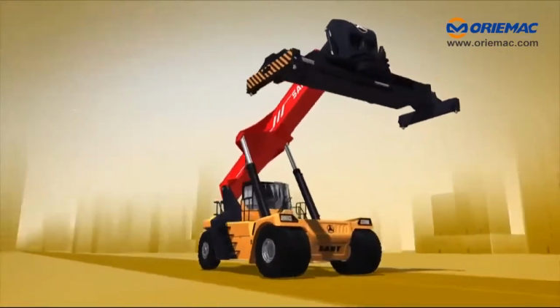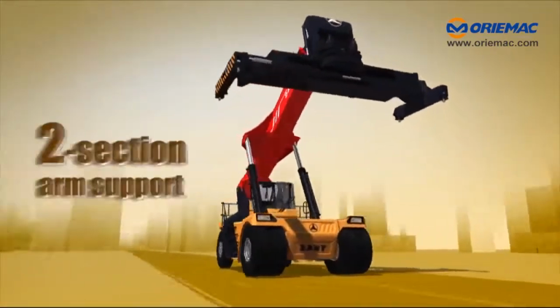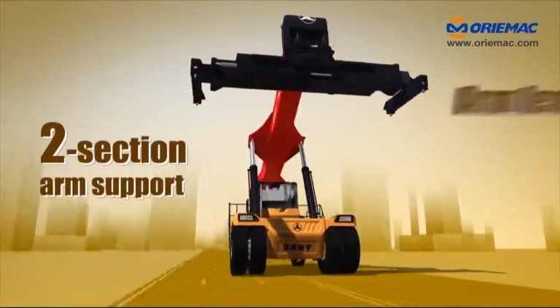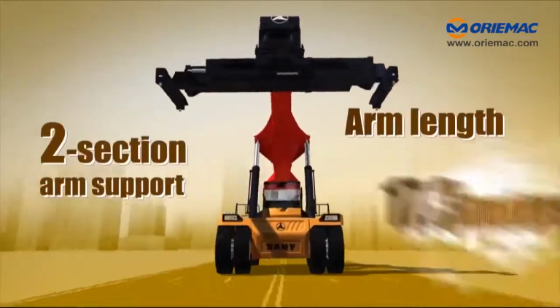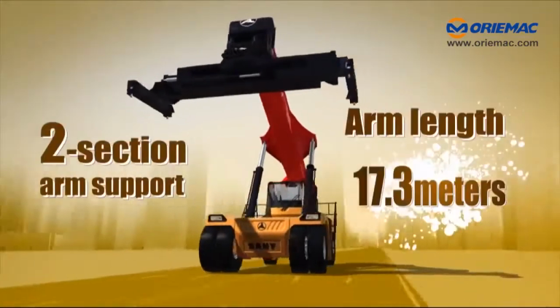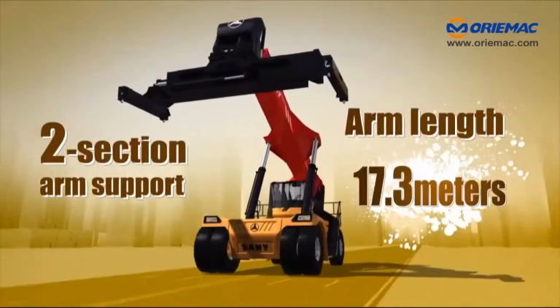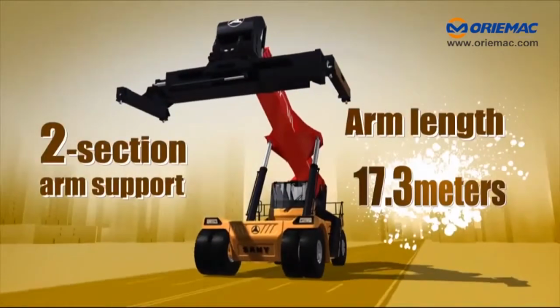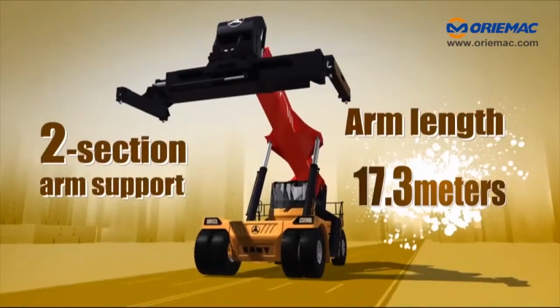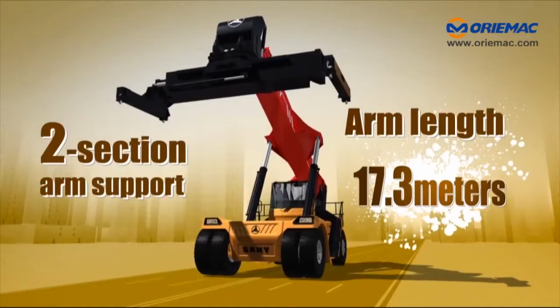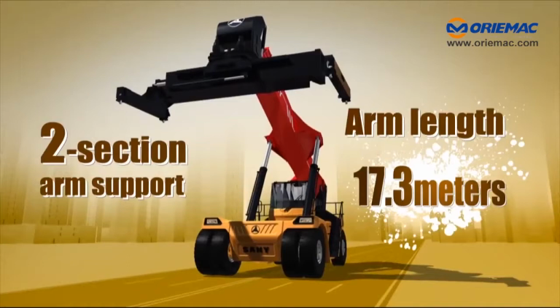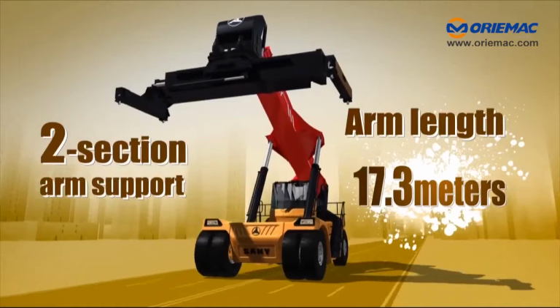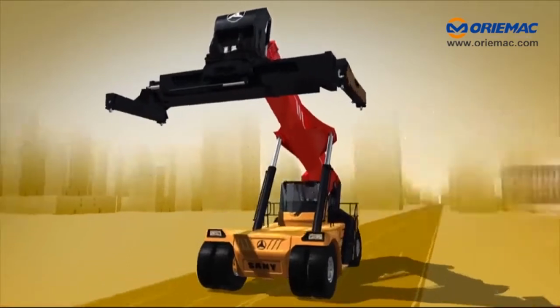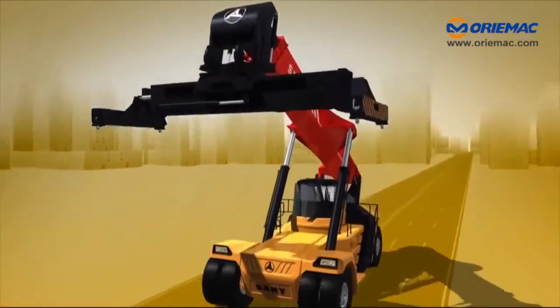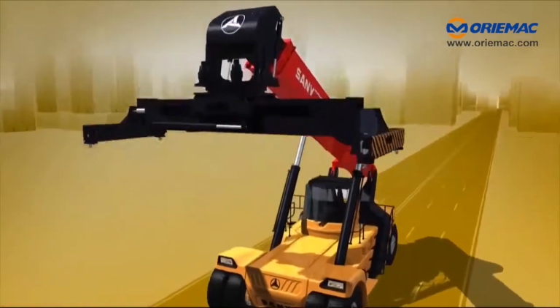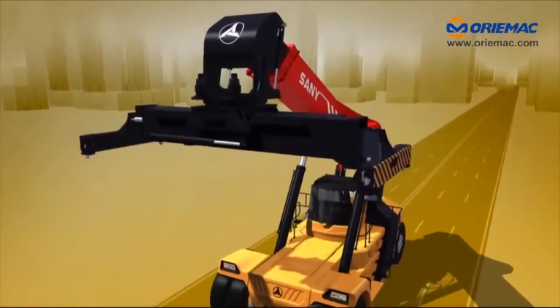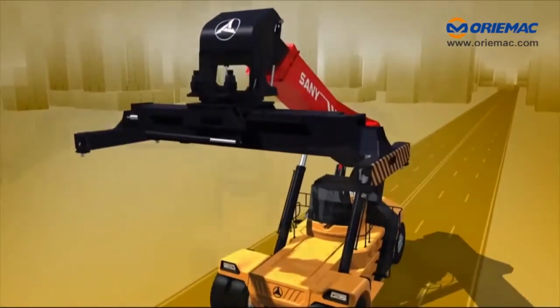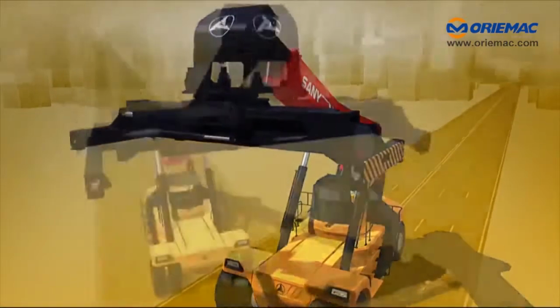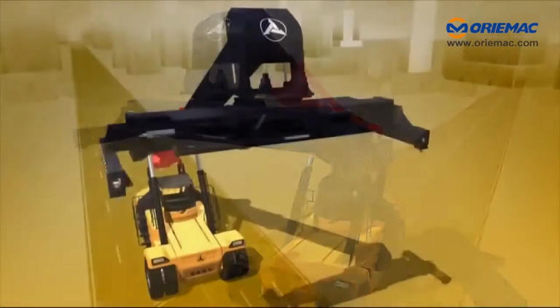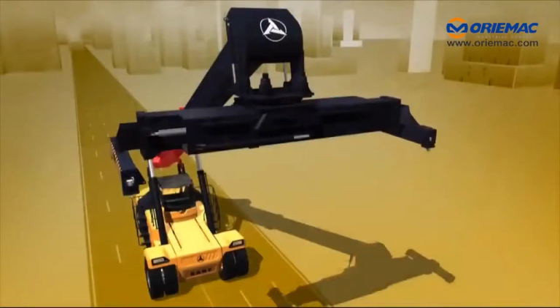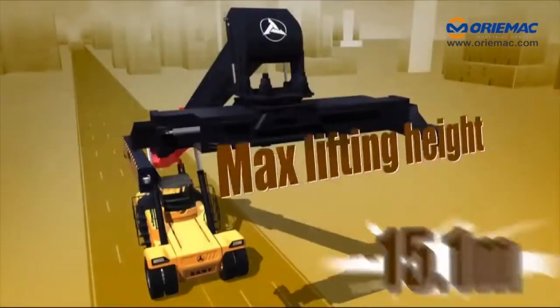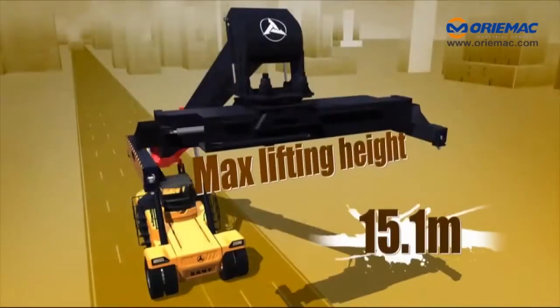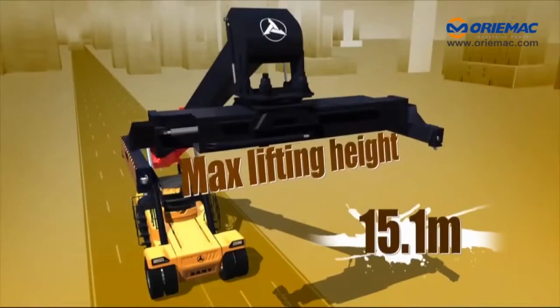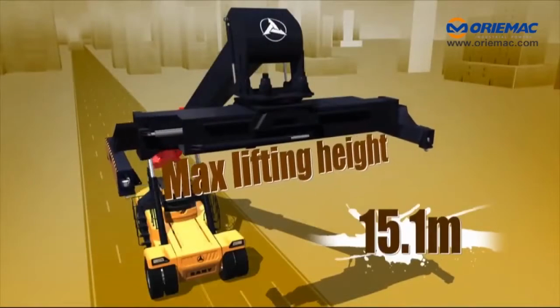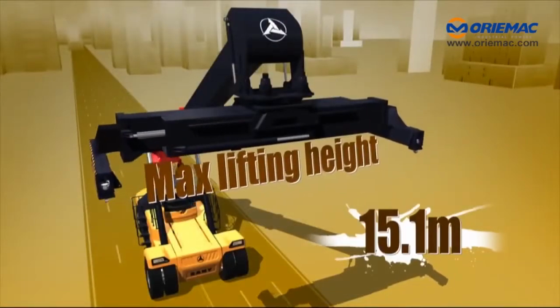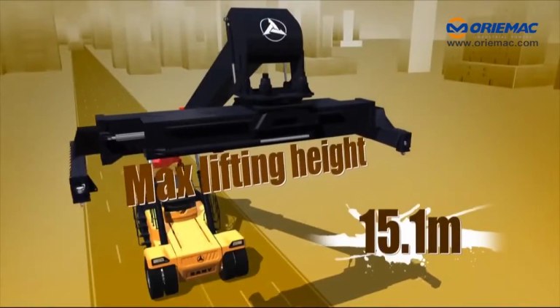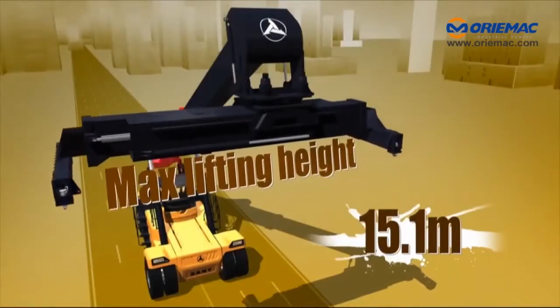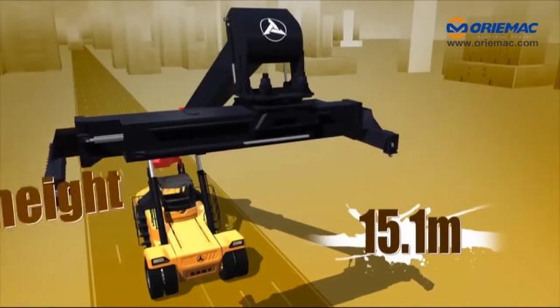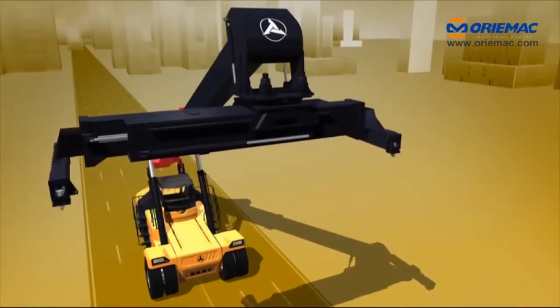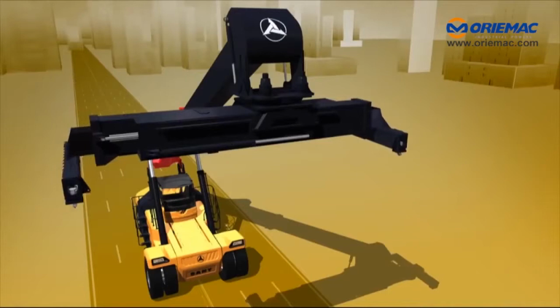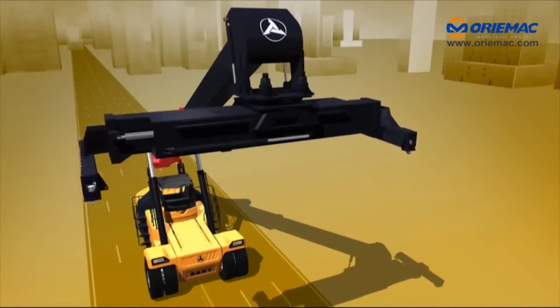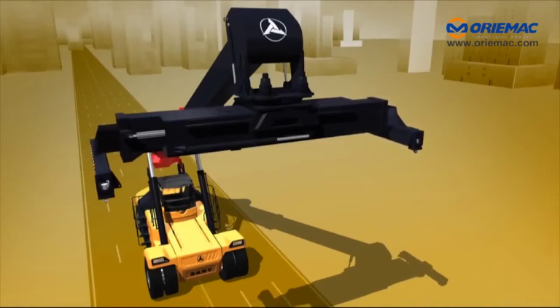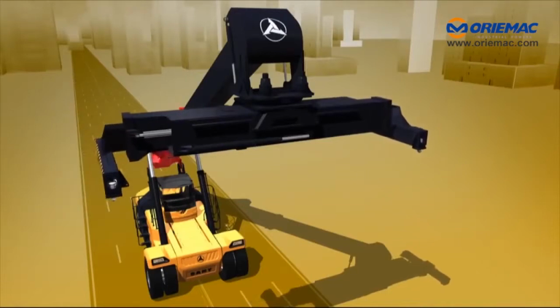Two-section arm support with an arm length of up to 17.3 meters. Maximum lifting height of up to 15.1 meters.